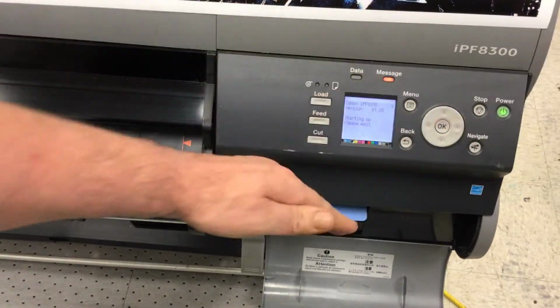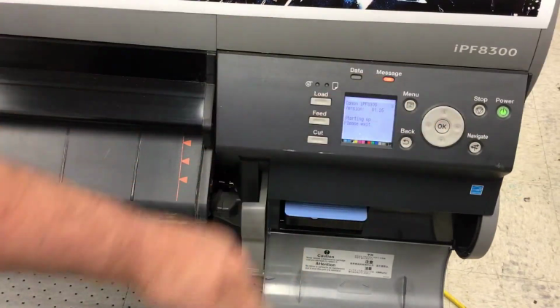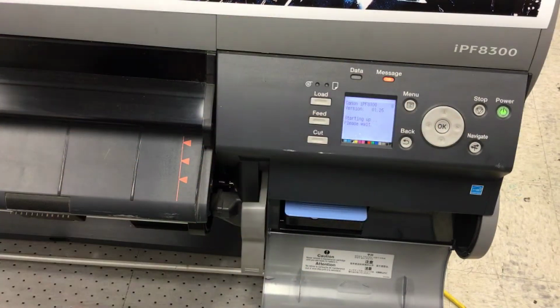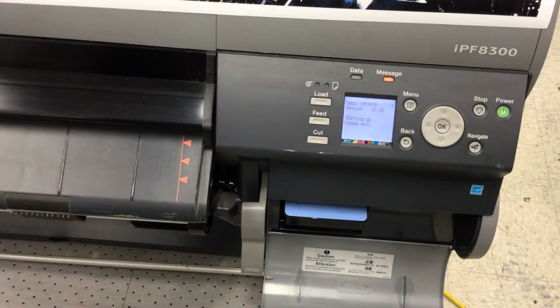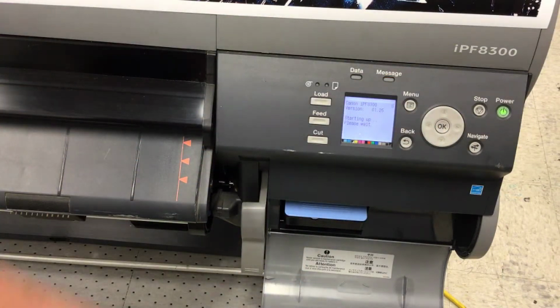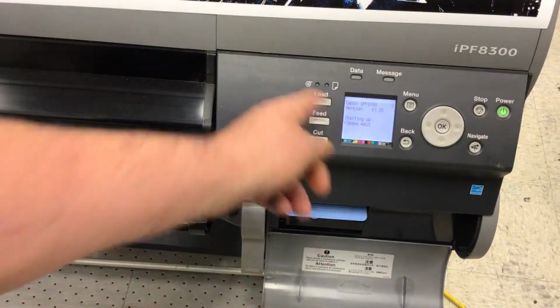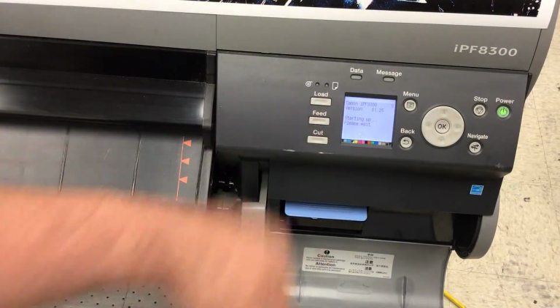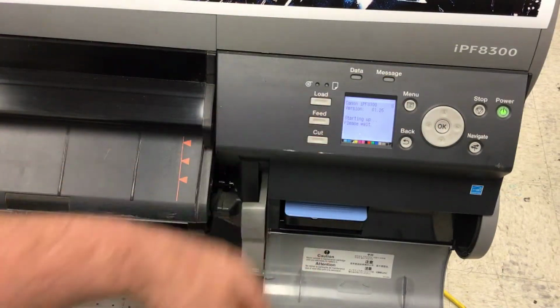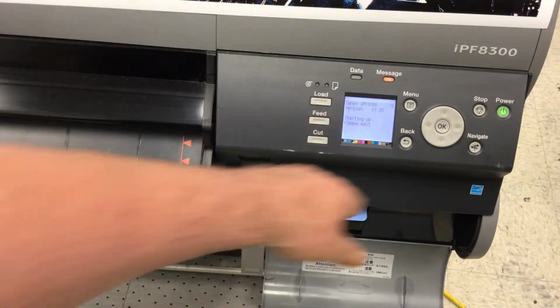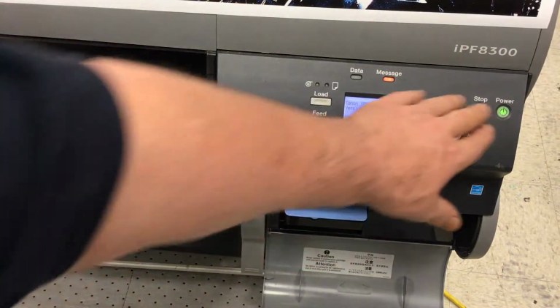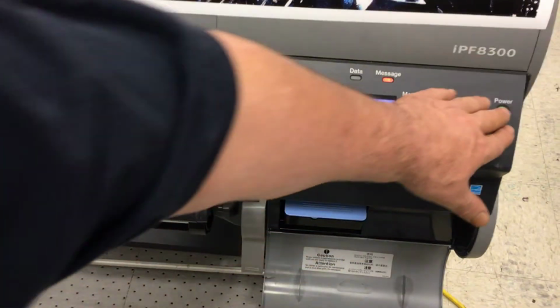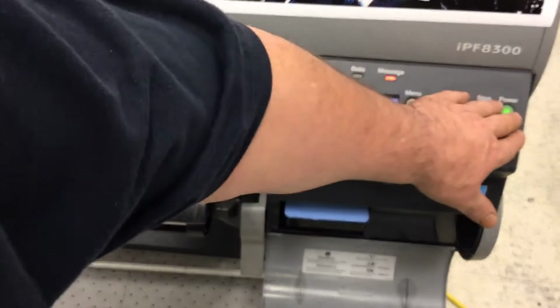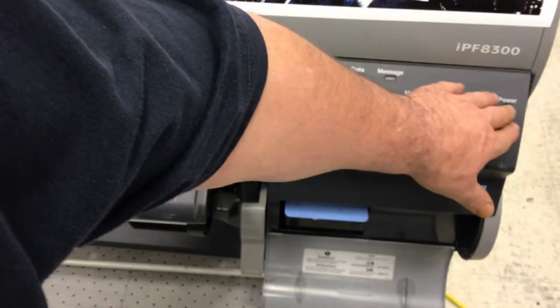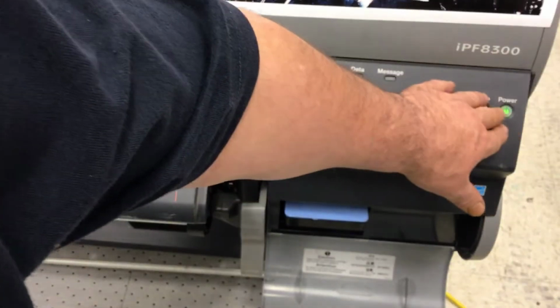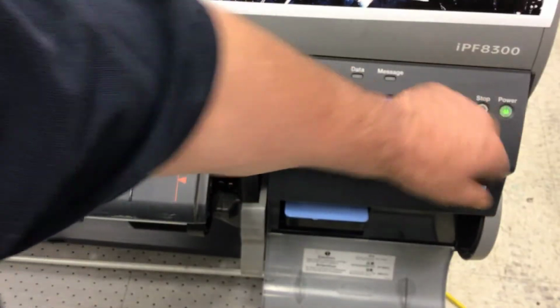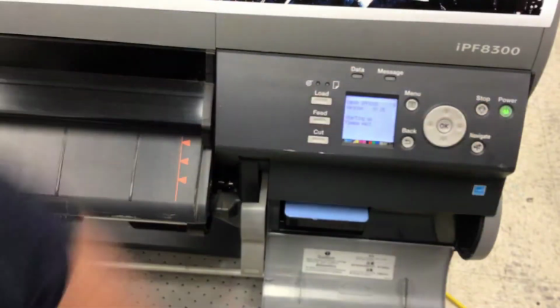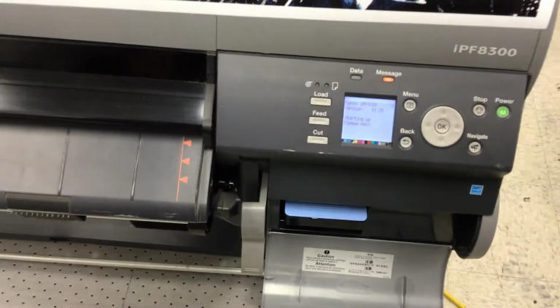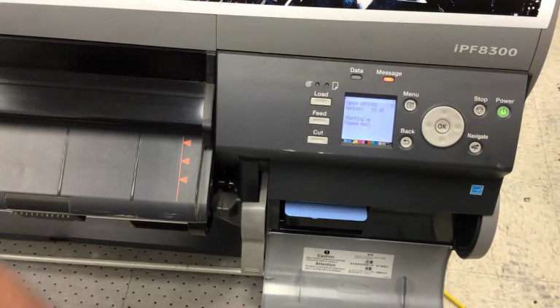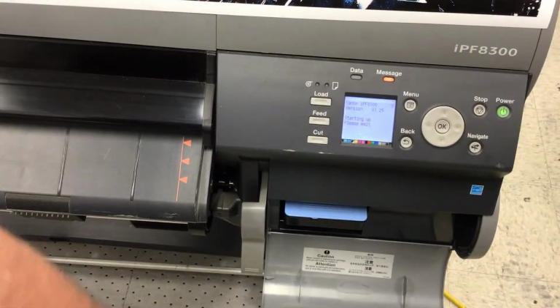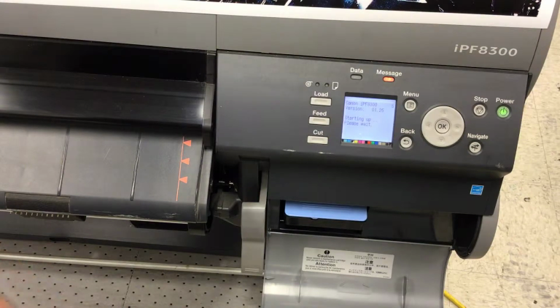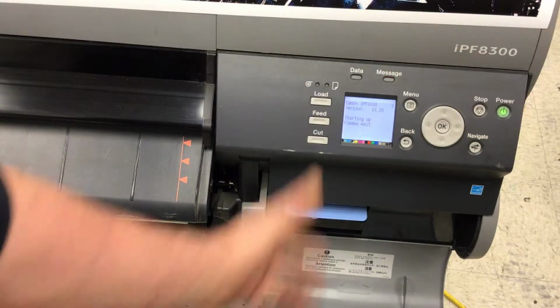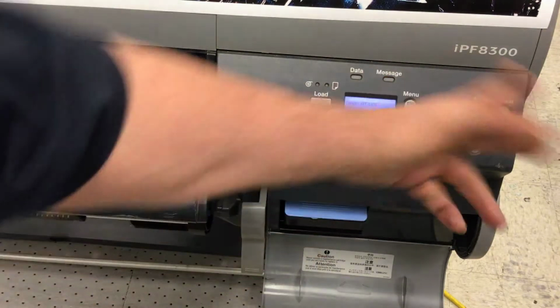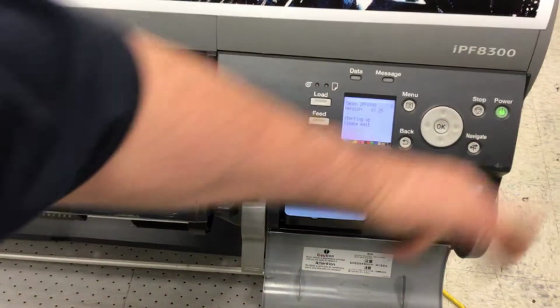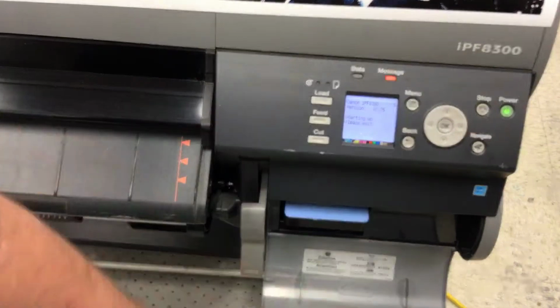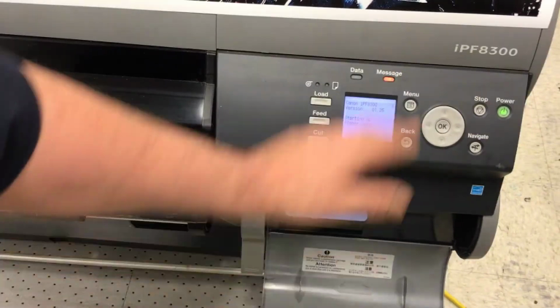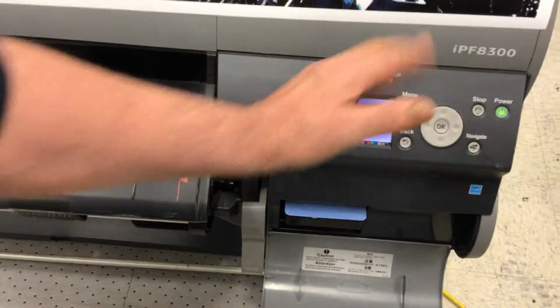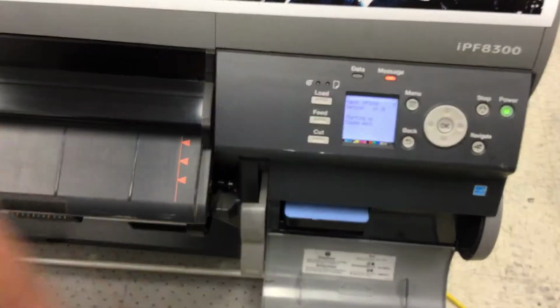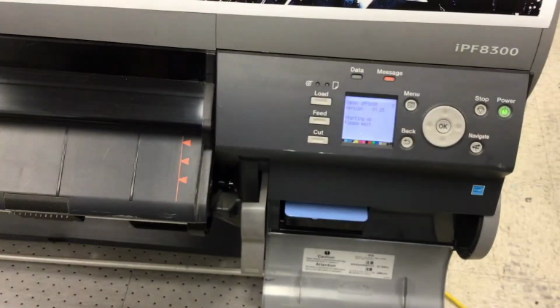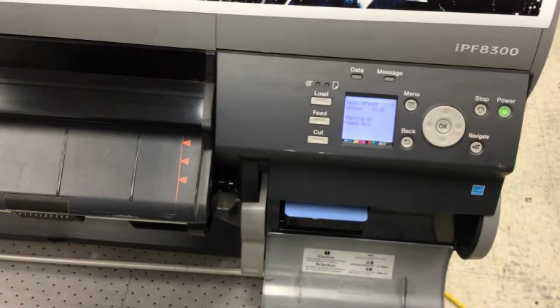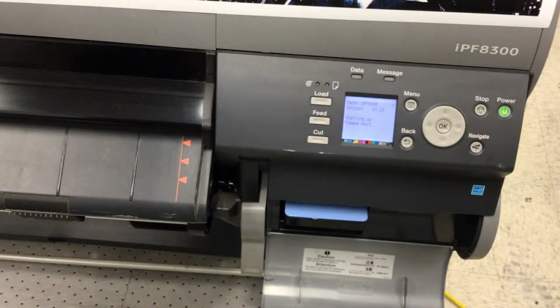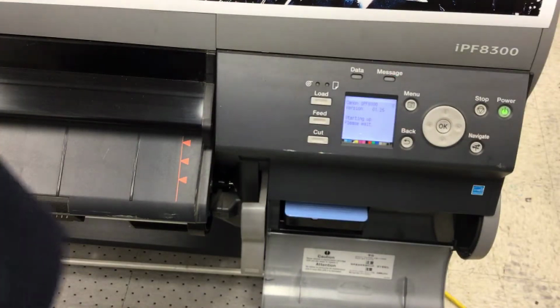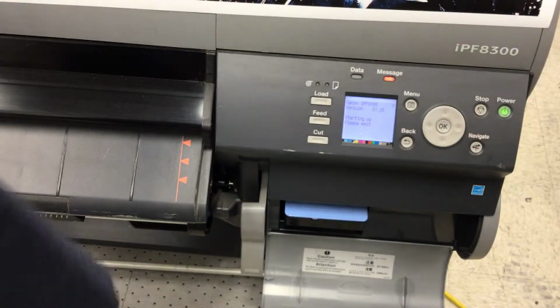To get out of service mode, you just power down the printer and power it back up. That's how you get out of service mode.